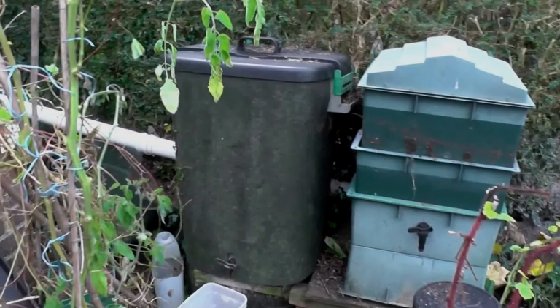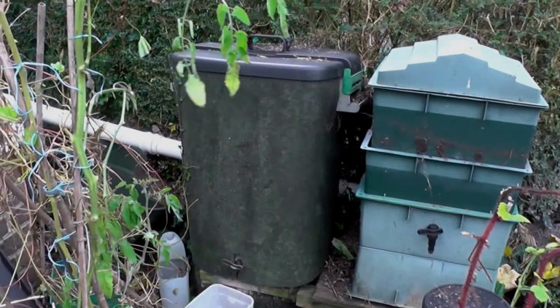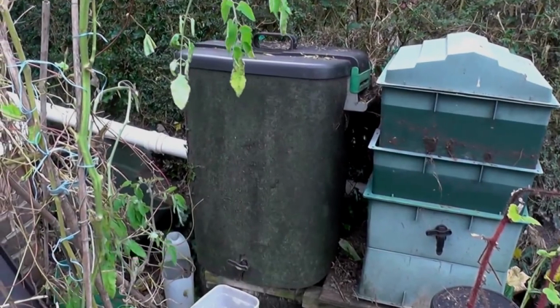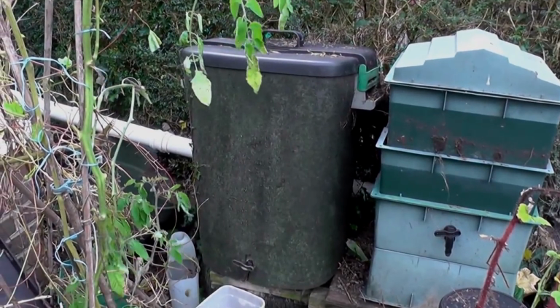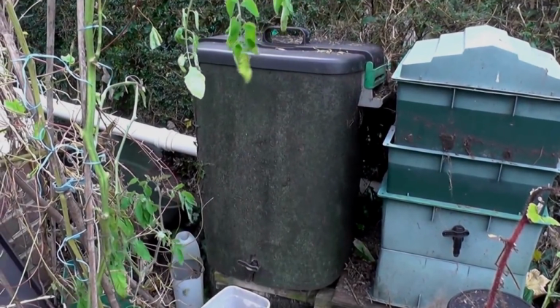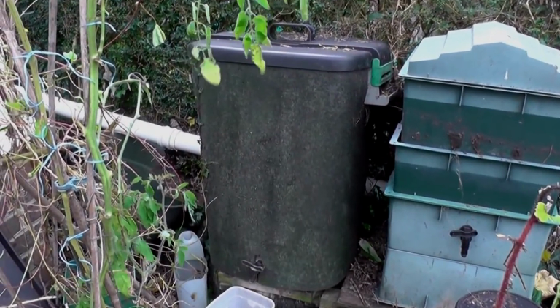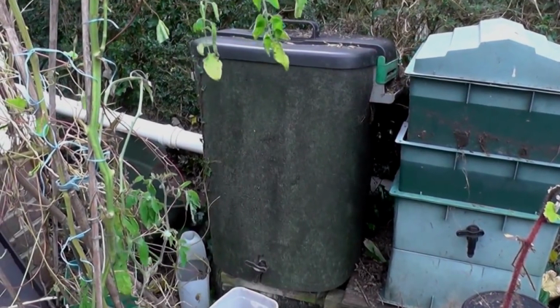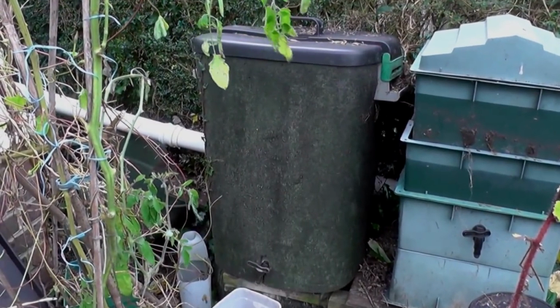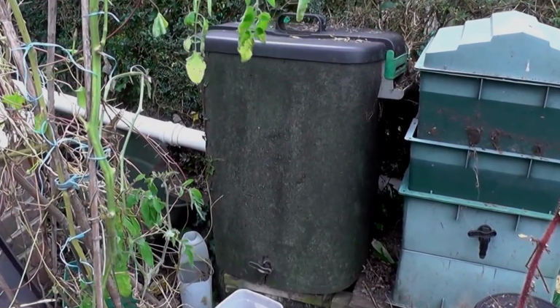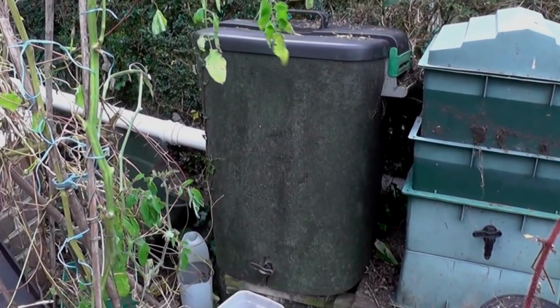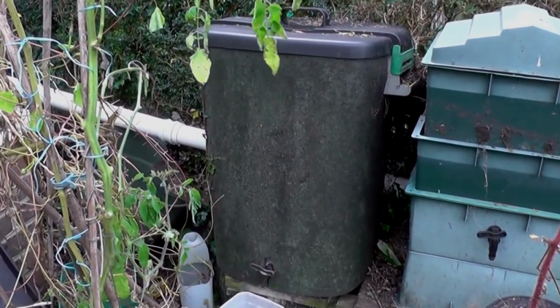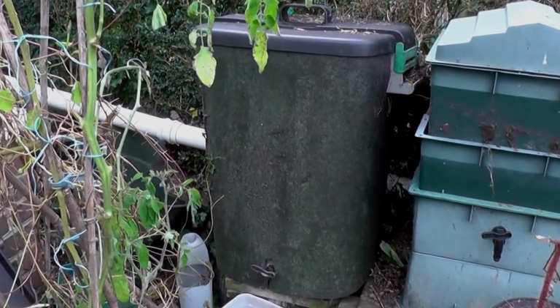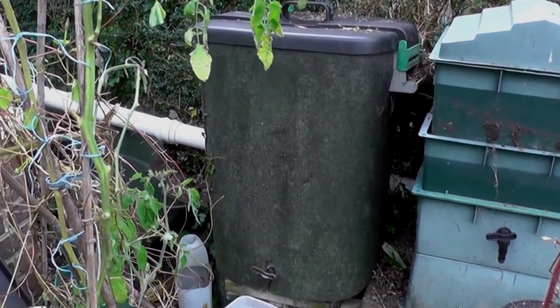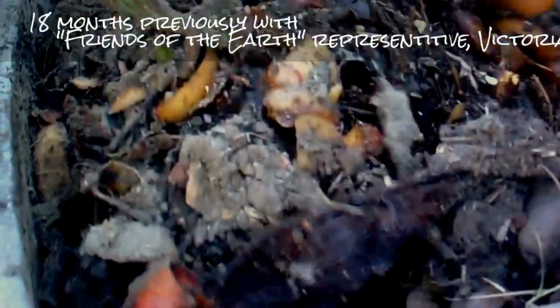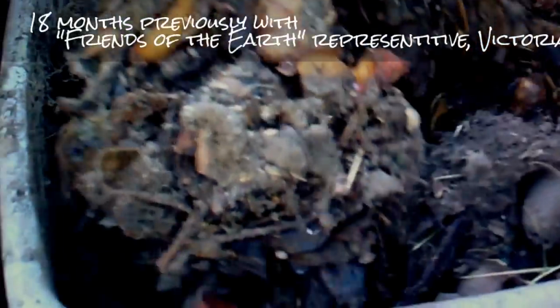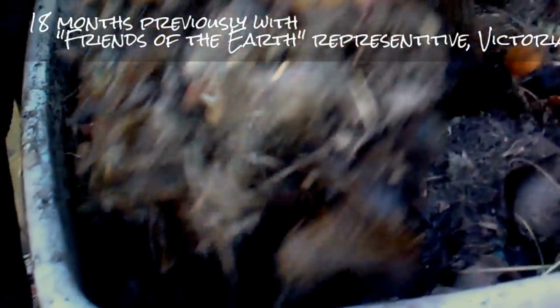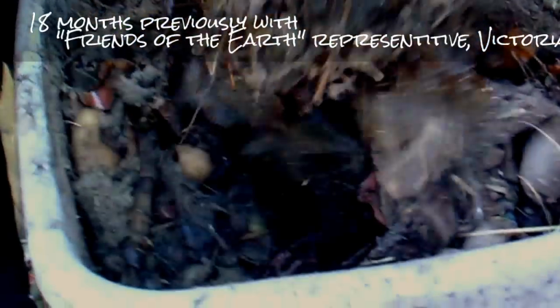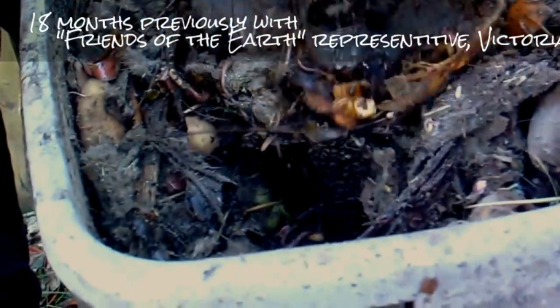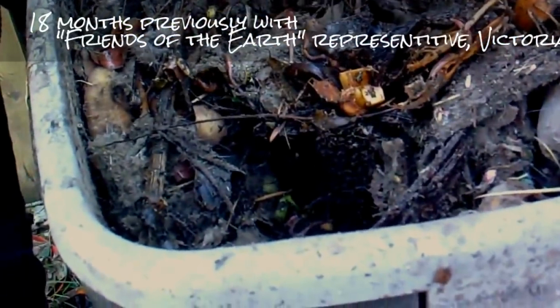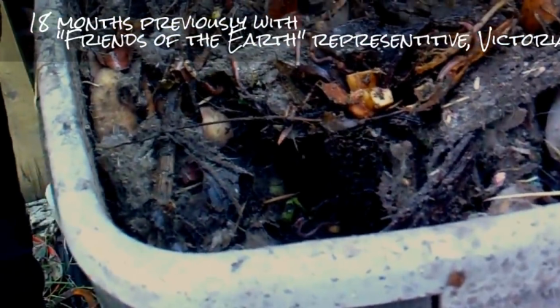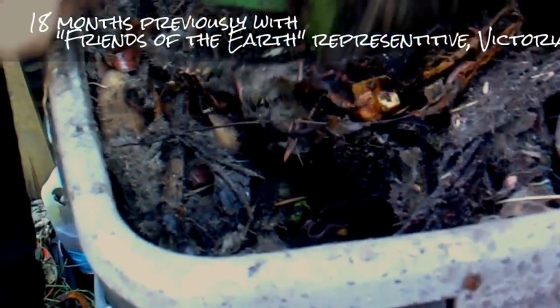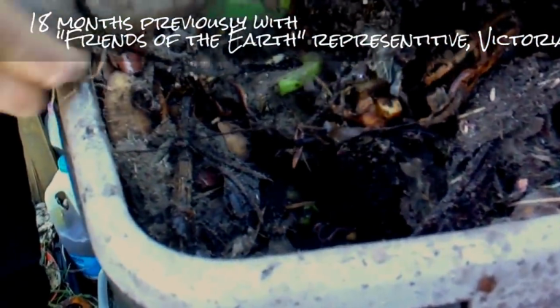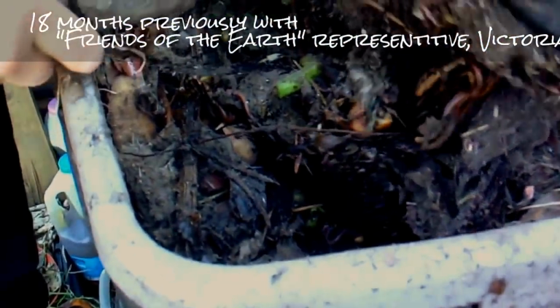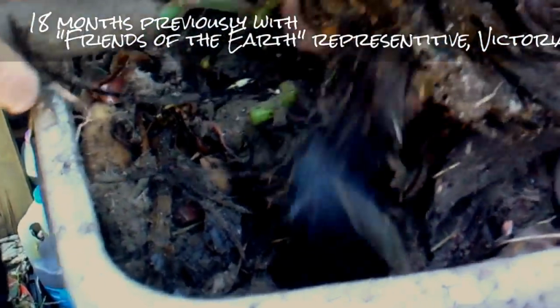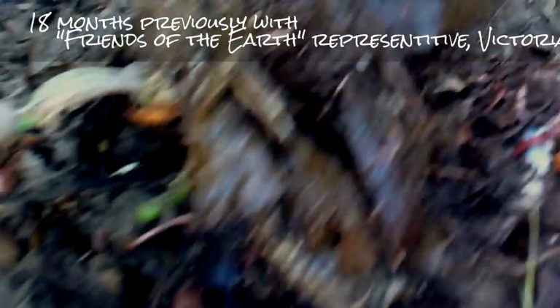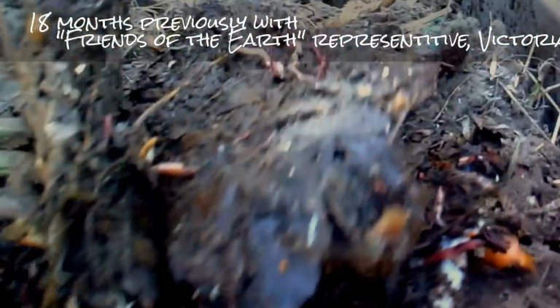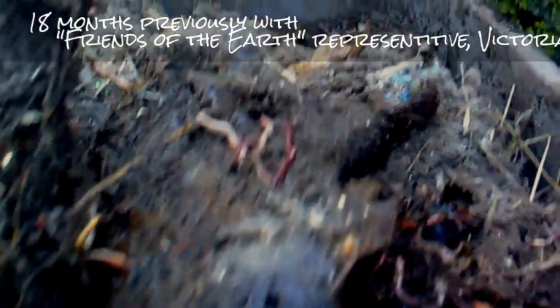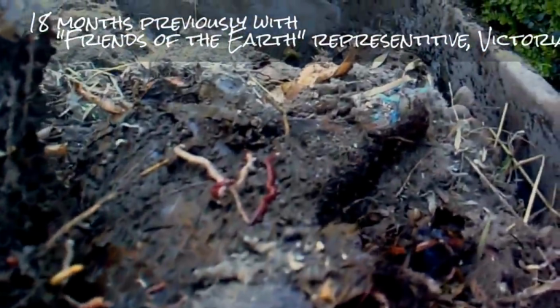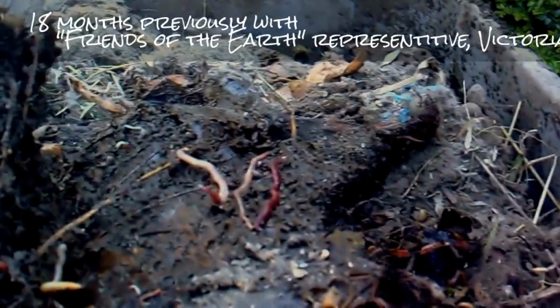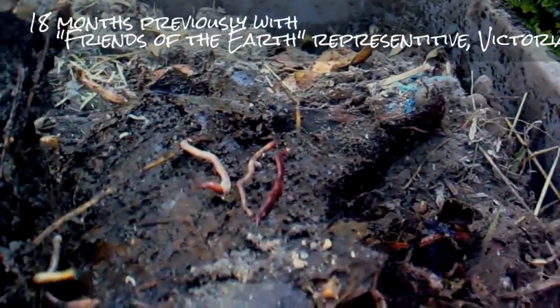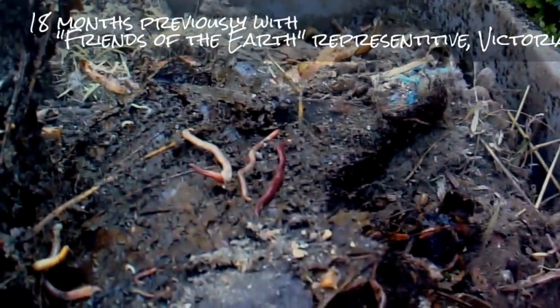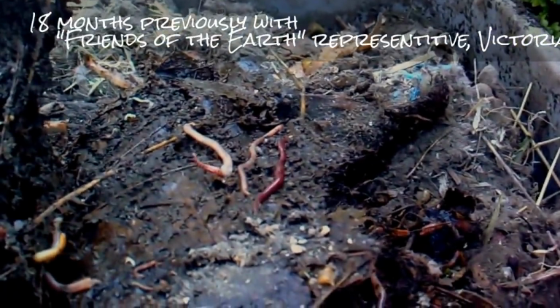This is the original wormery, developed about 20 years ago. Look around and see what's going on in there. Wow, loads. Hundreds.